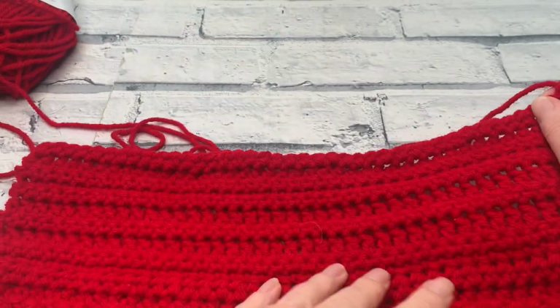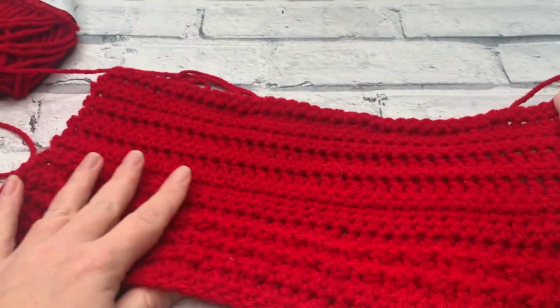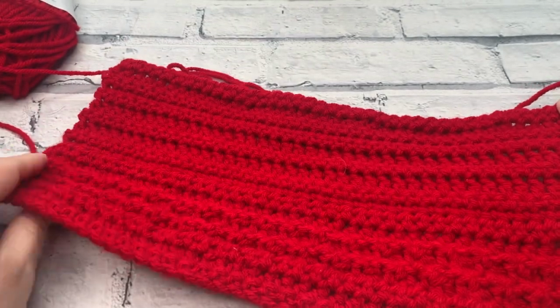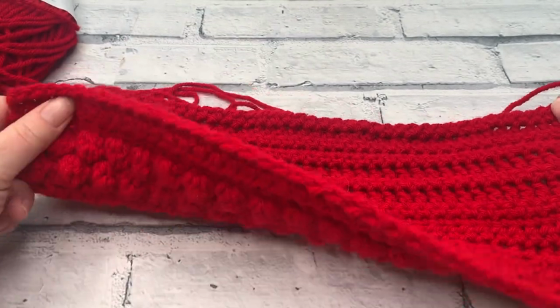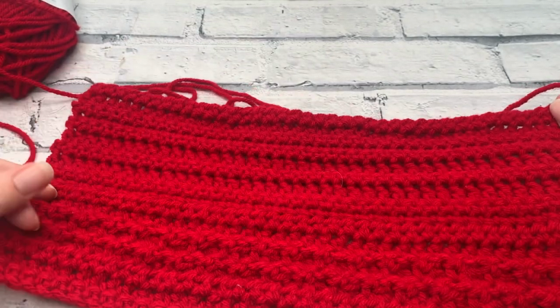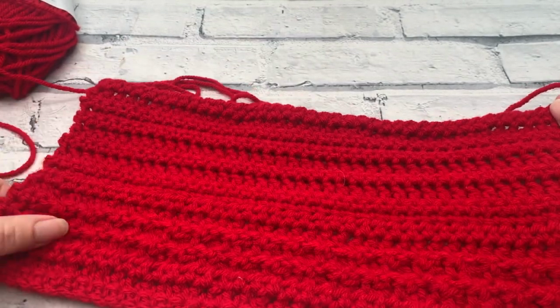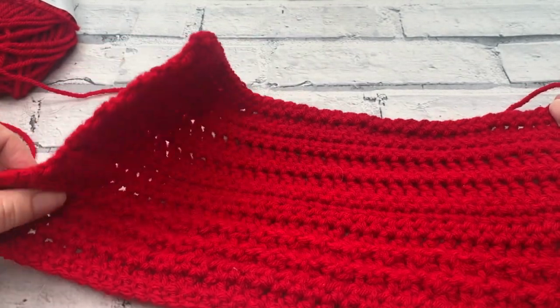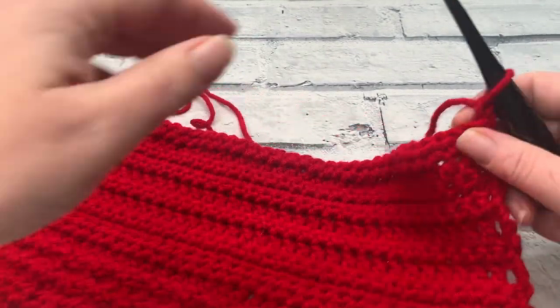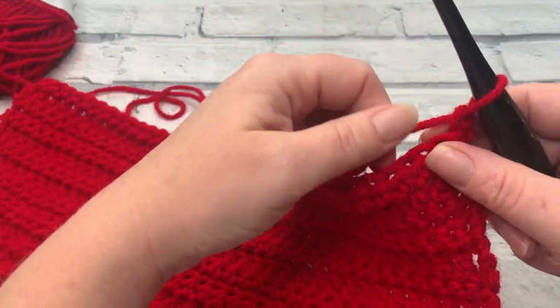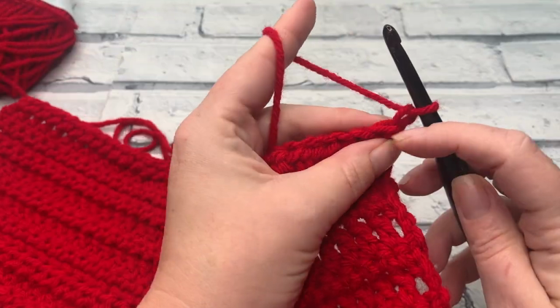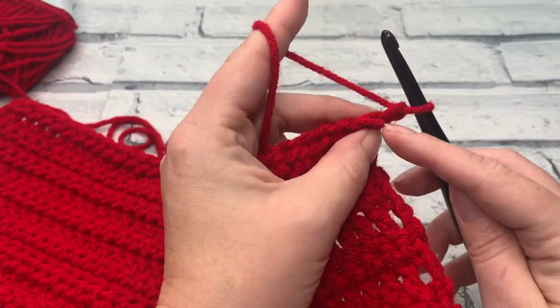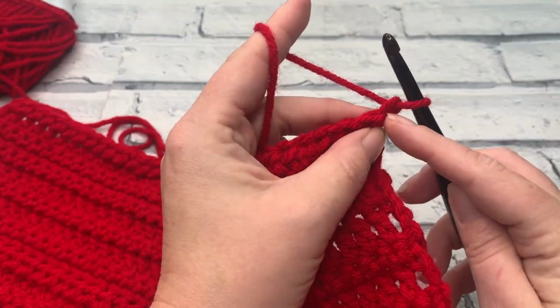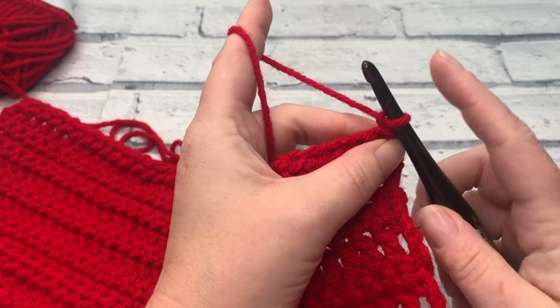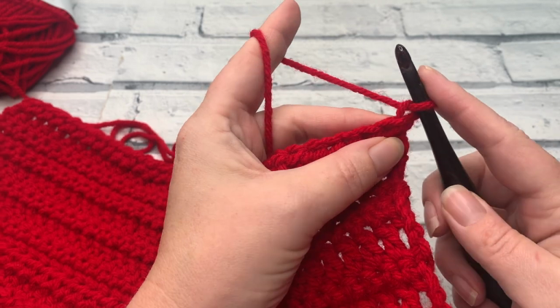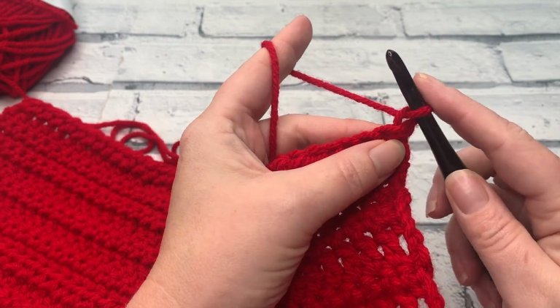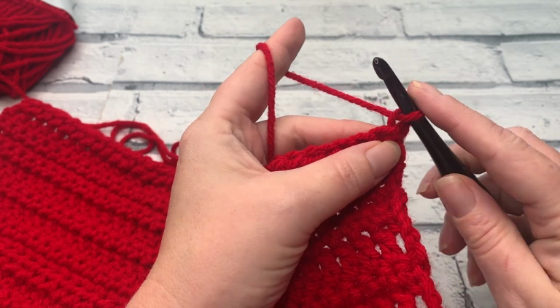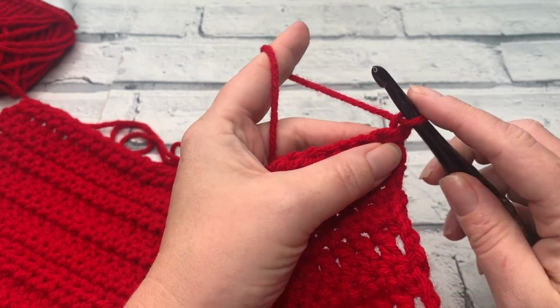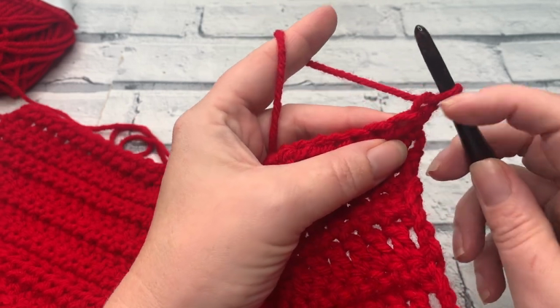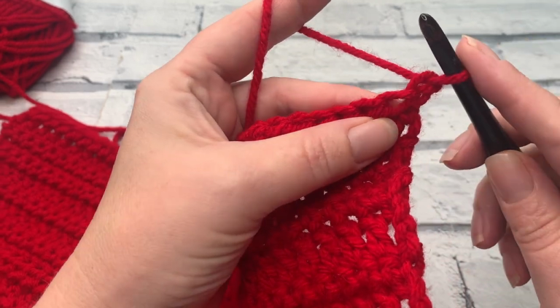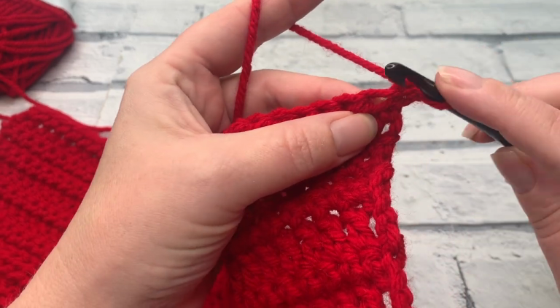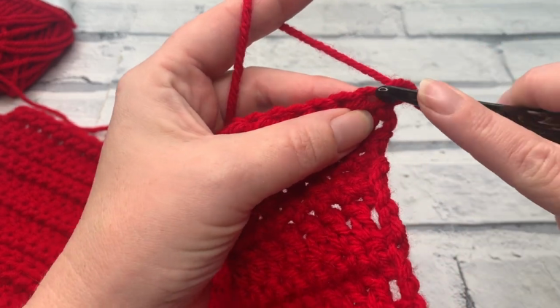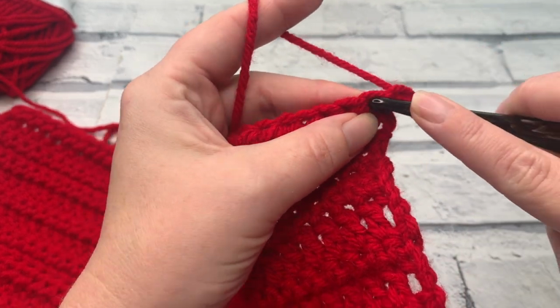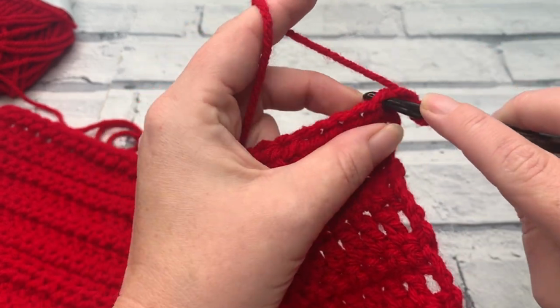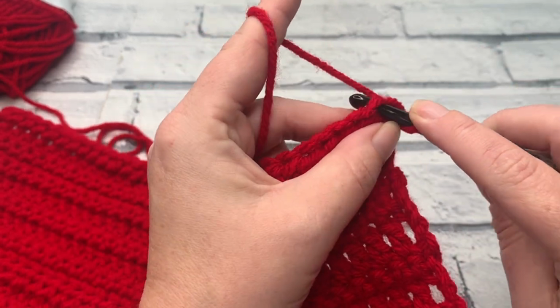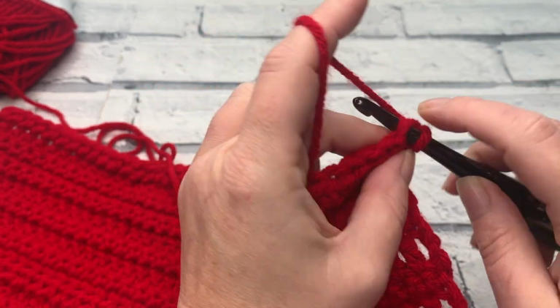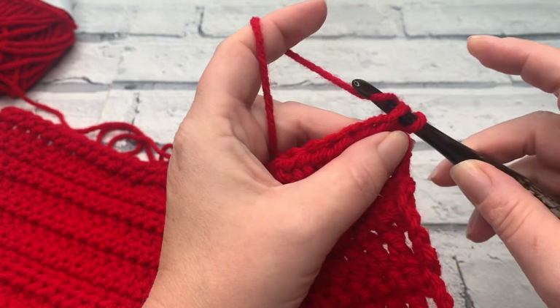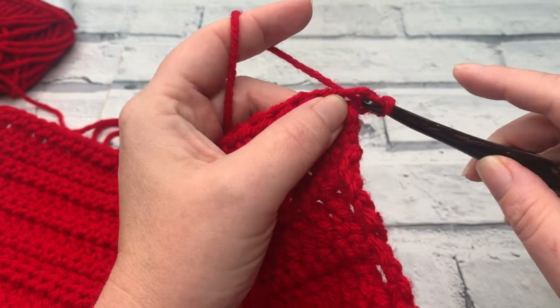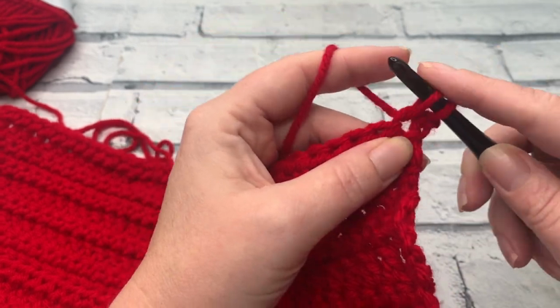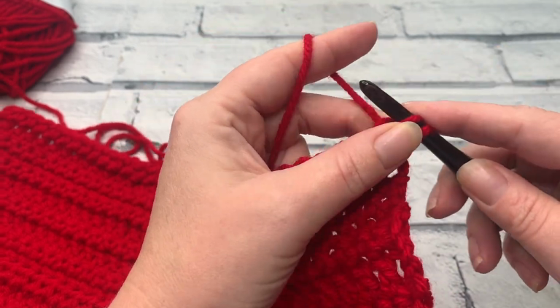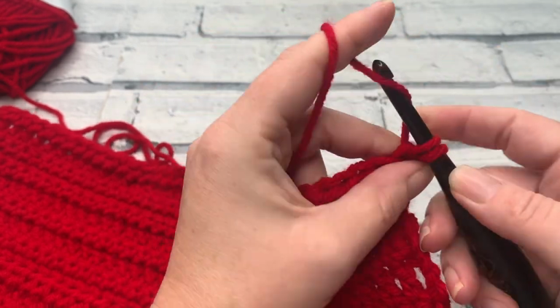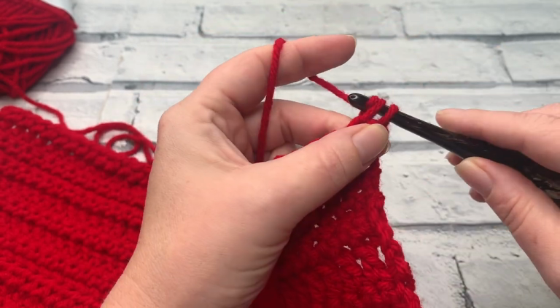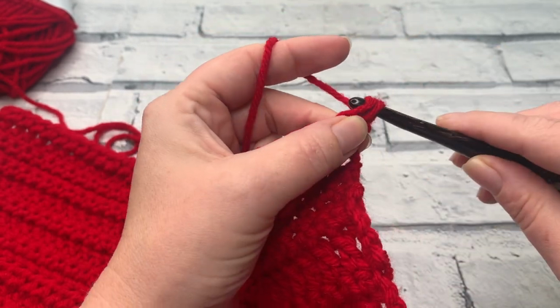As long as you have the wrong side of your project facing you and your bobbles are on the front — this chain one does not count as a stitch. We're going to go straight into working one US single crochet into that first stitch underneath that chain one.